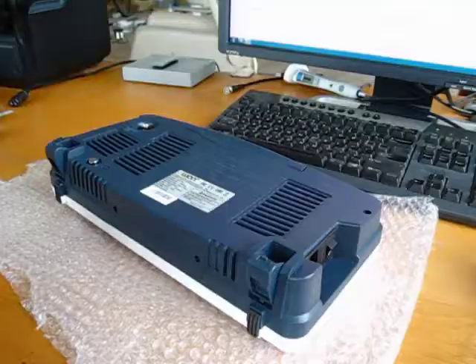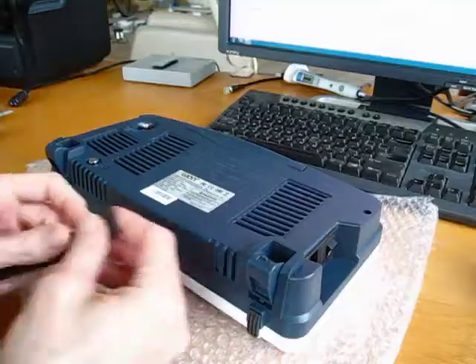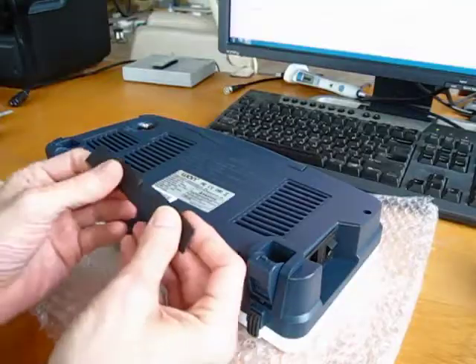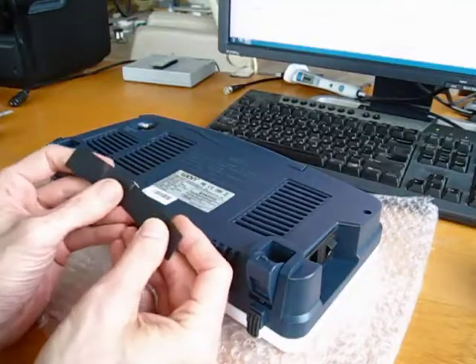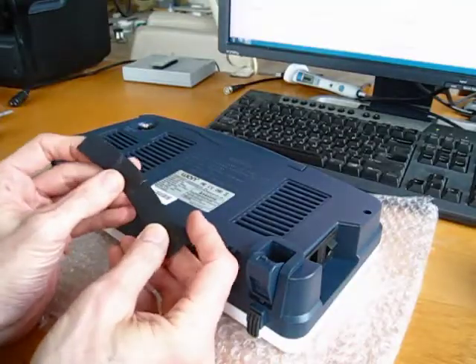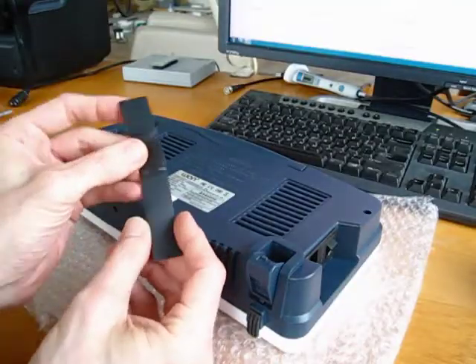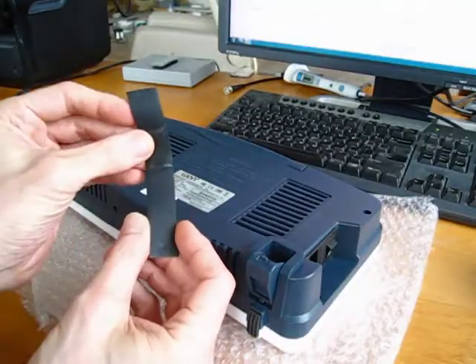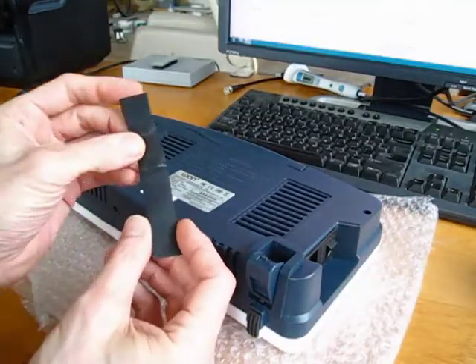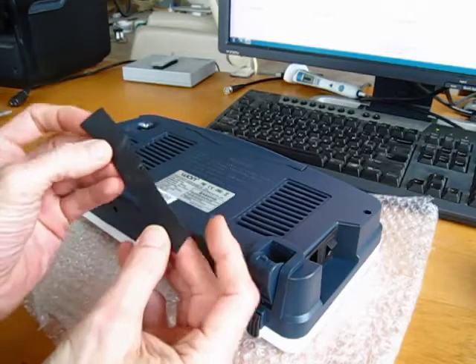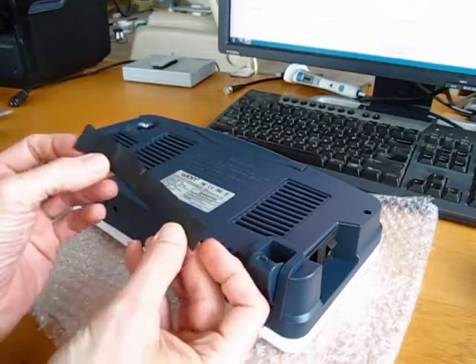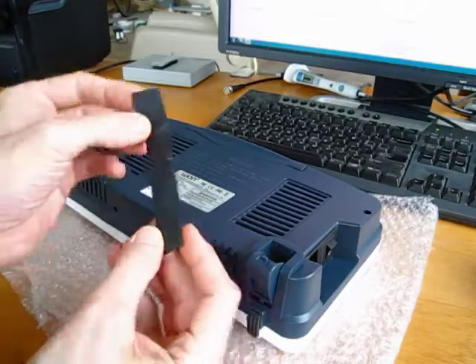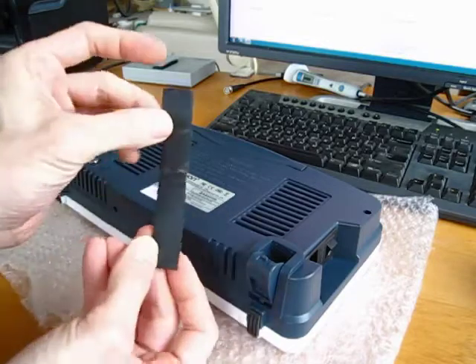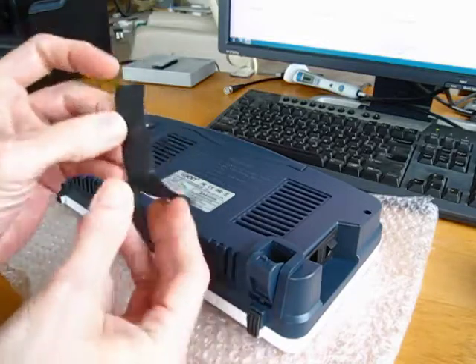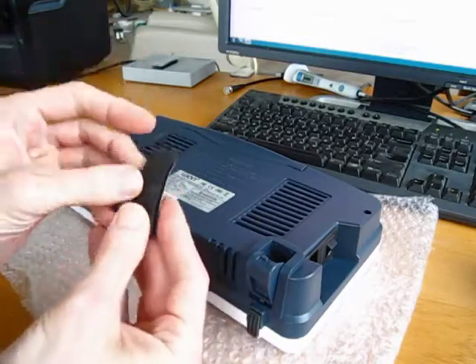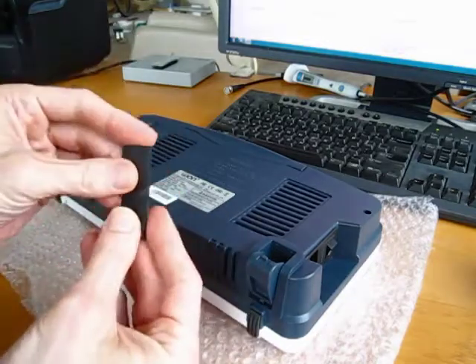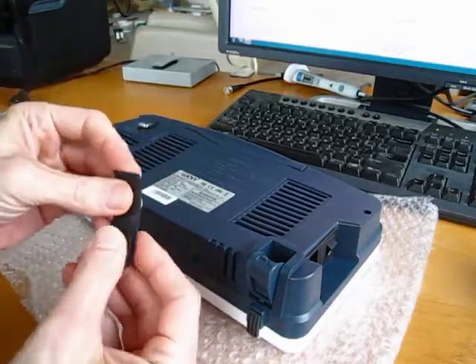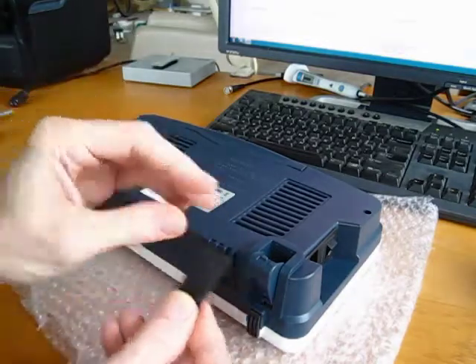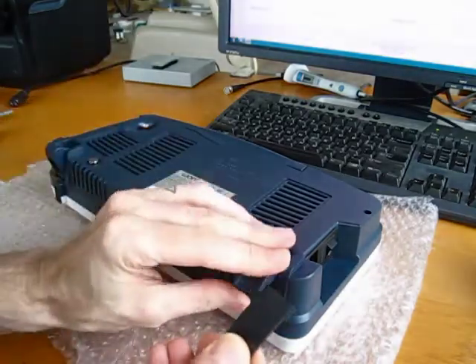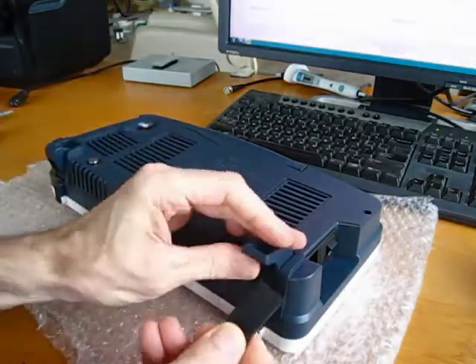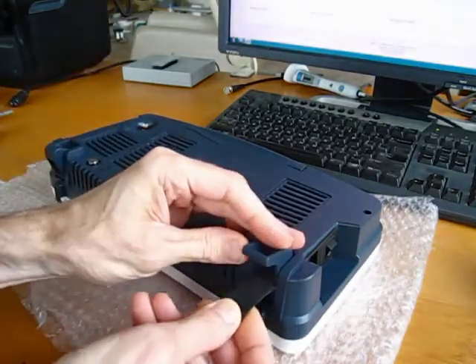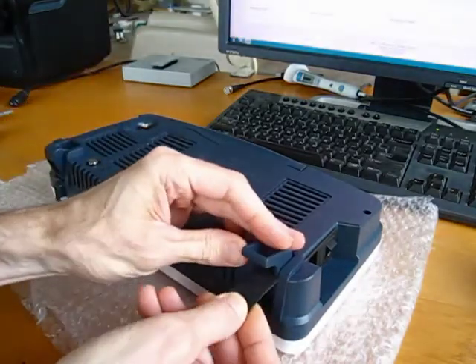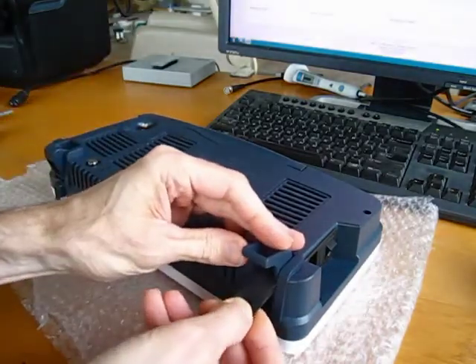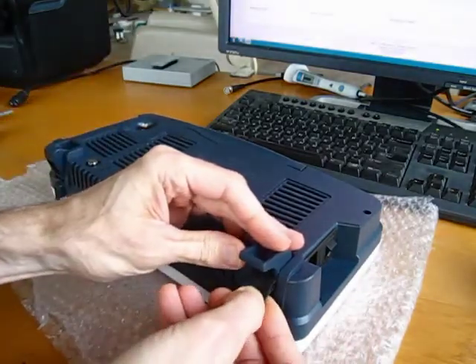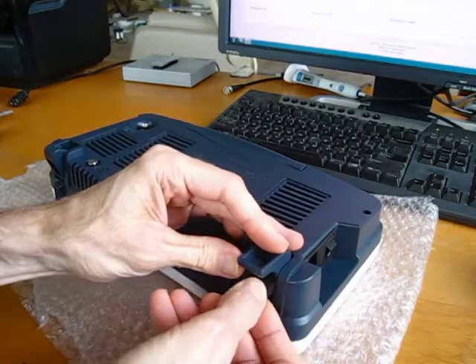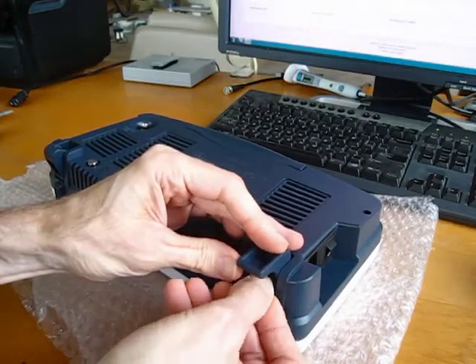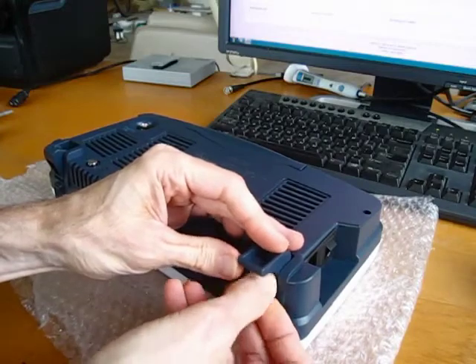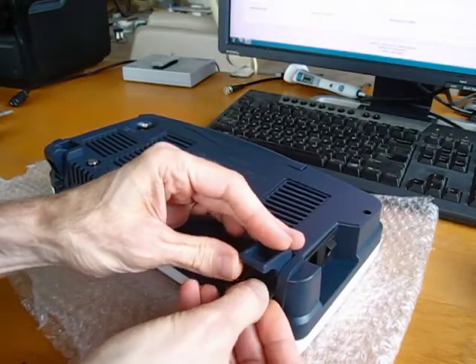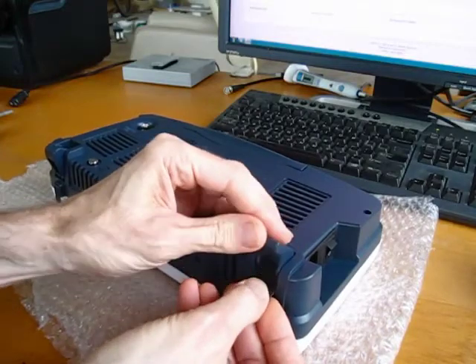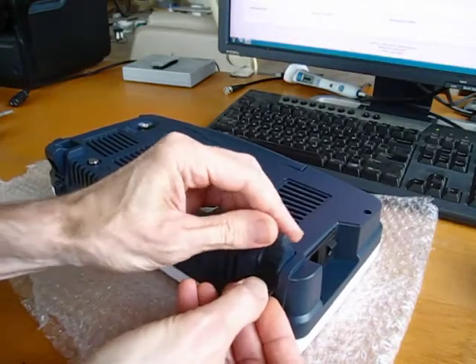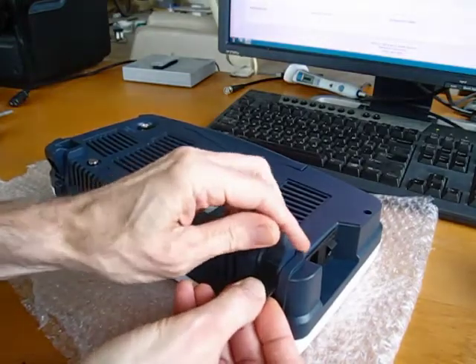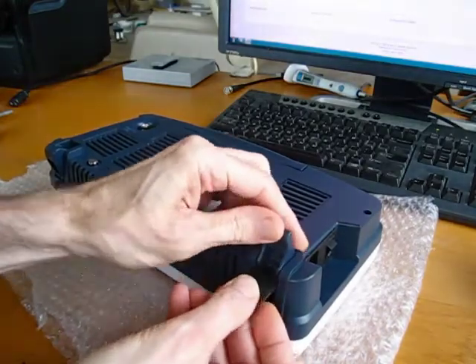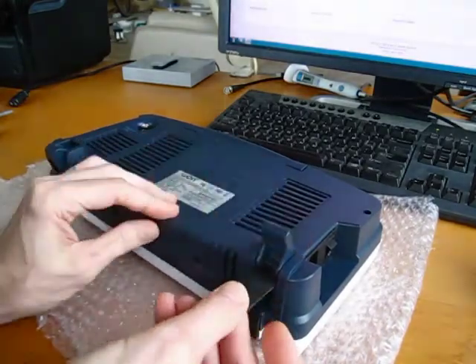I took some 1mm rubber sheeting and cut it into strips like this, and I just fold those over and insert them in here as I rotate out the back feet.